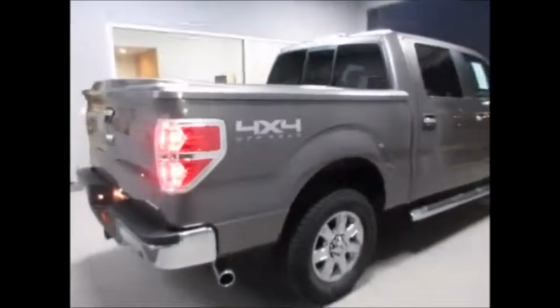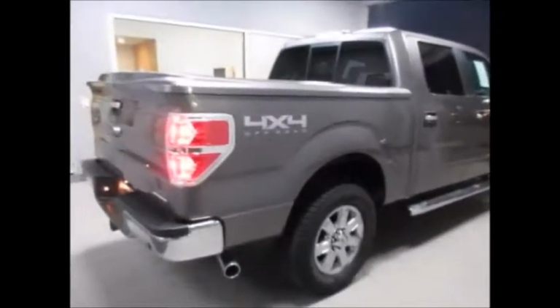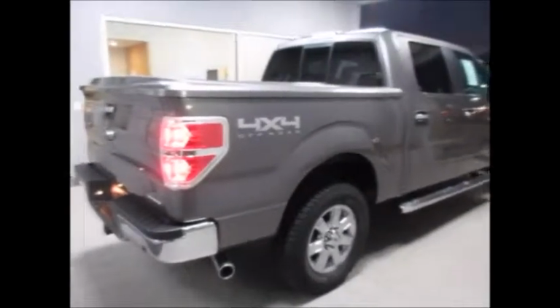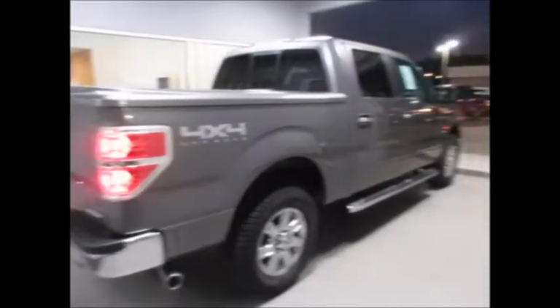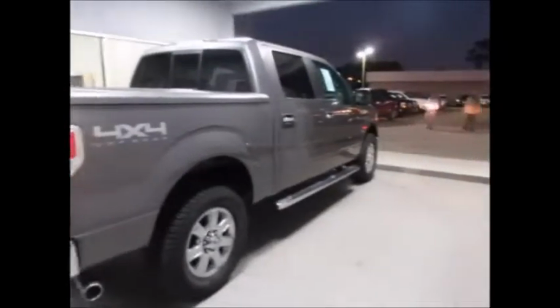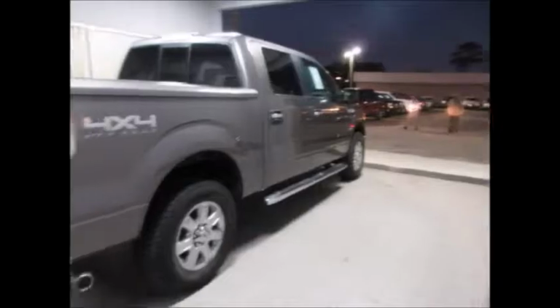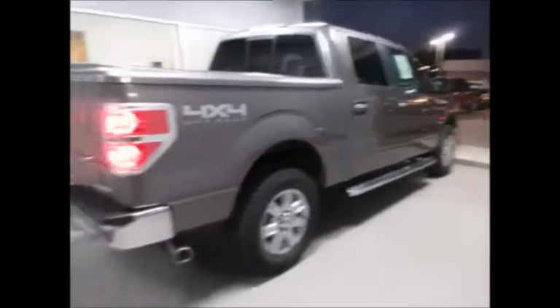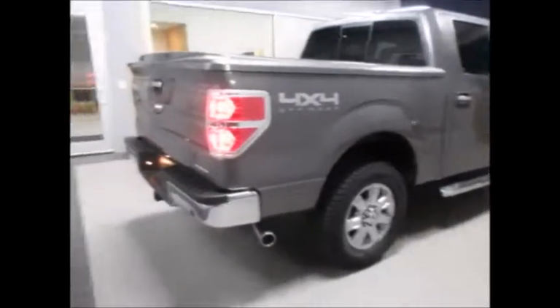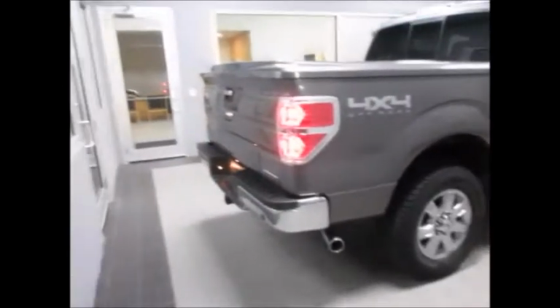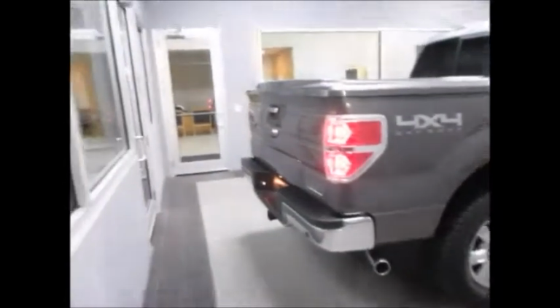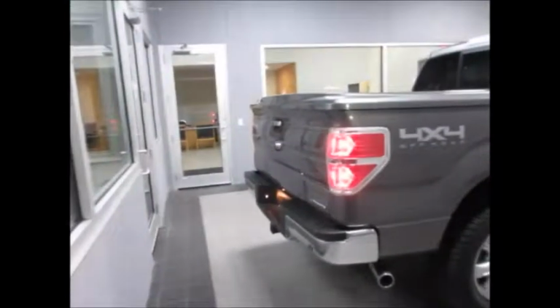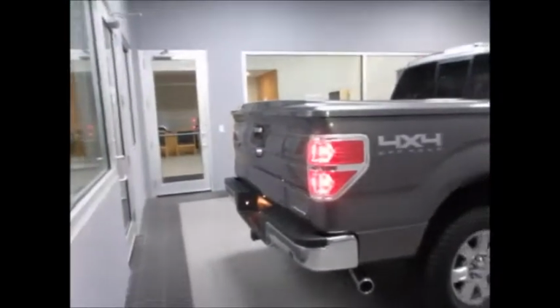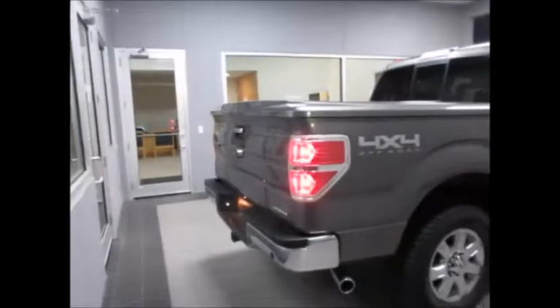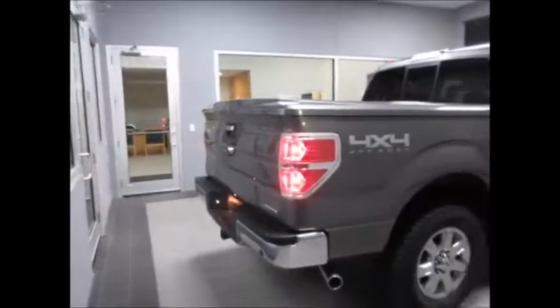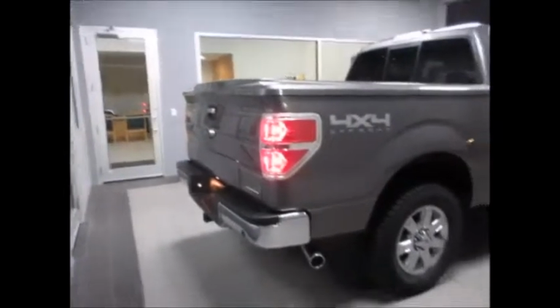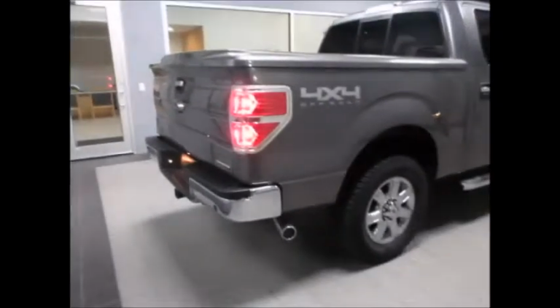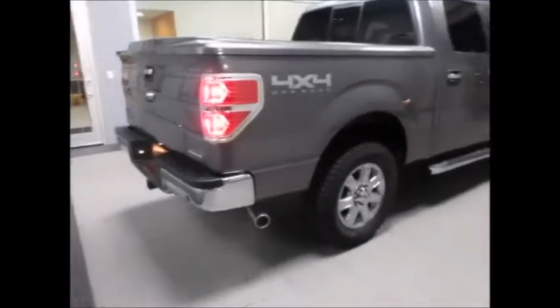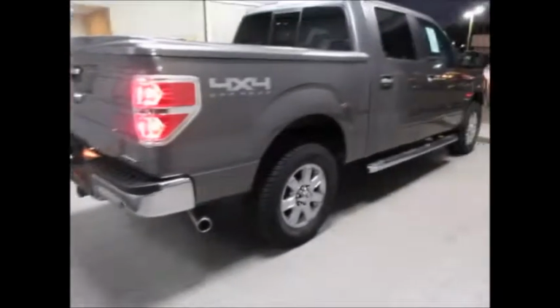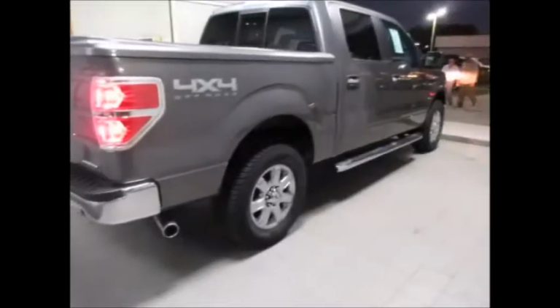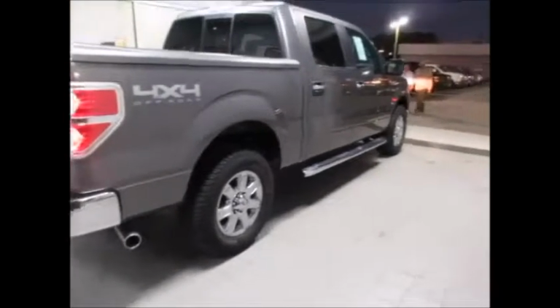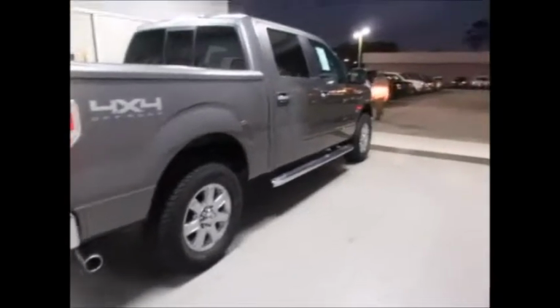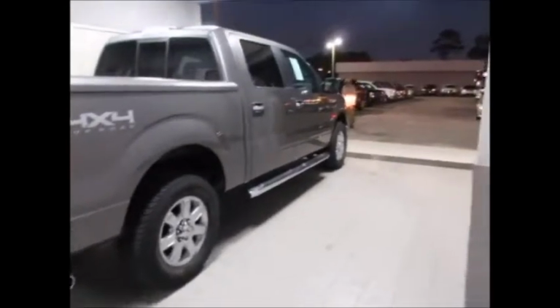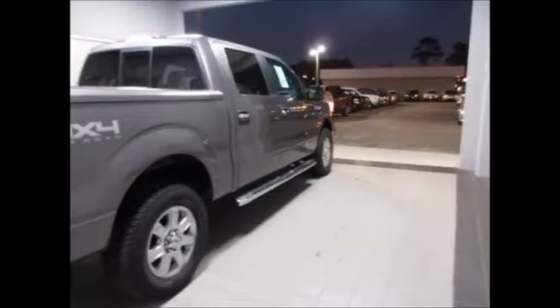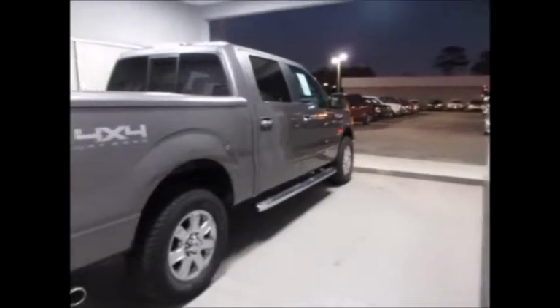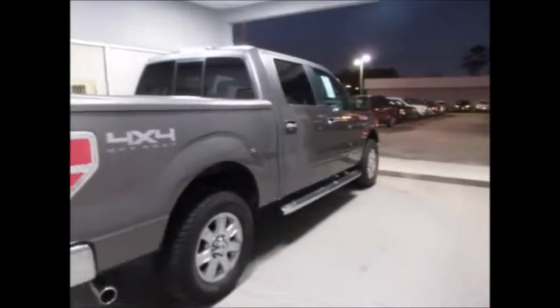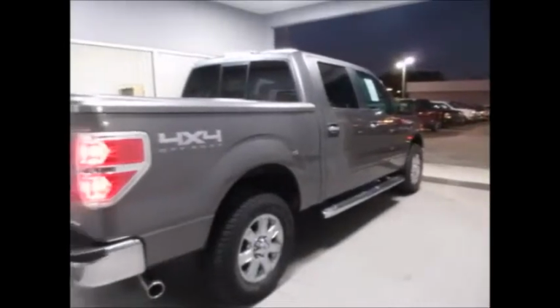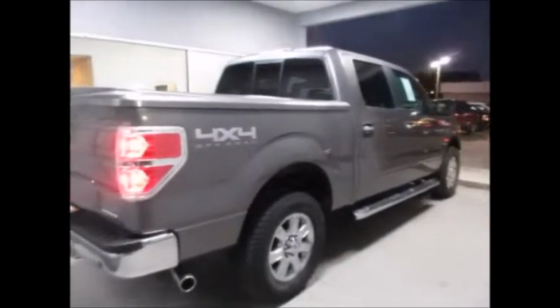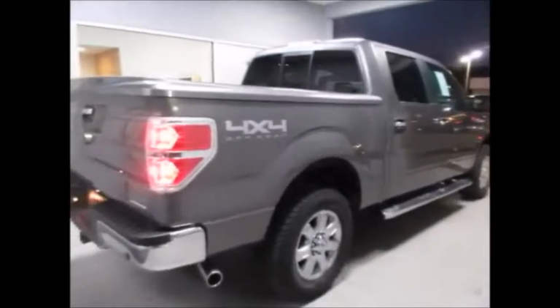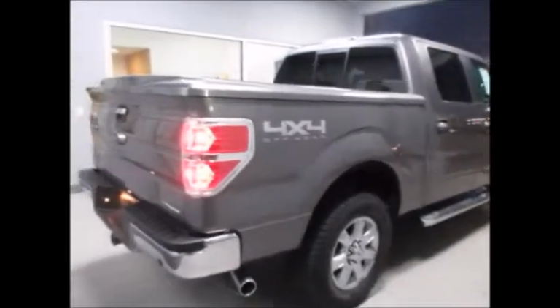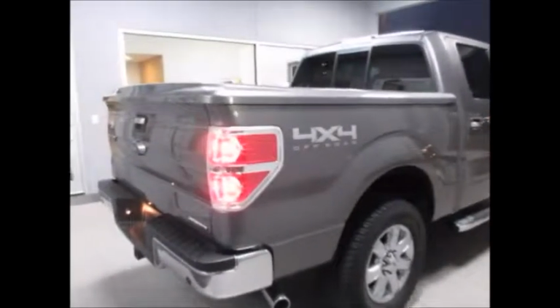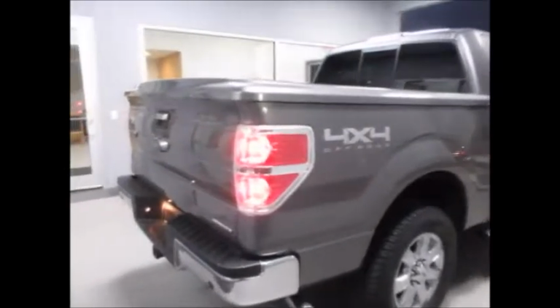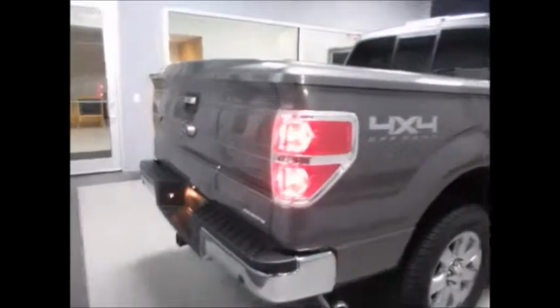It has the chrome package, which includes chrome handlebars, exhaust, wheels, running boards, and the 4WD hooks on the front.